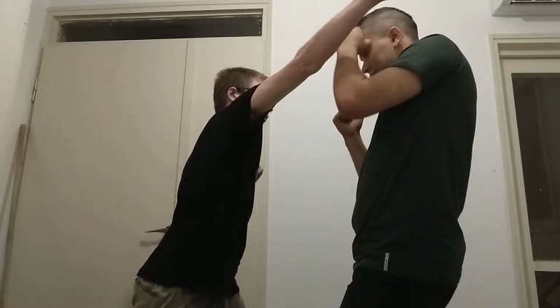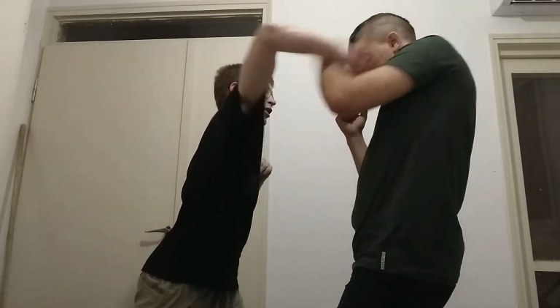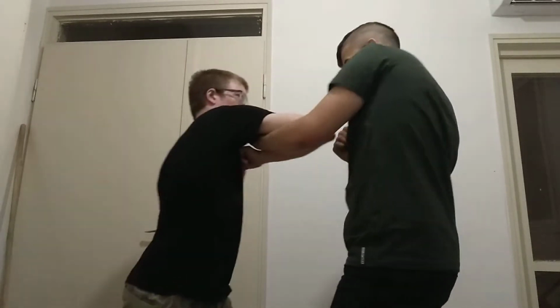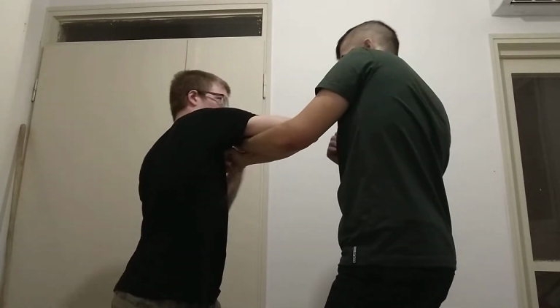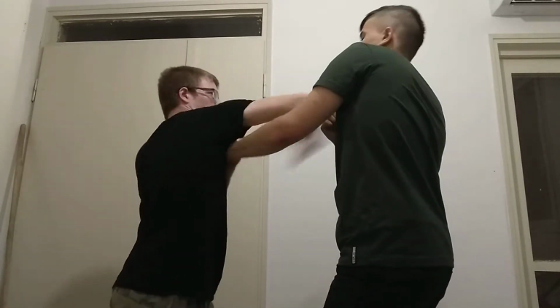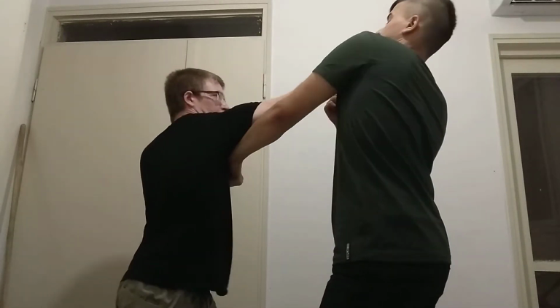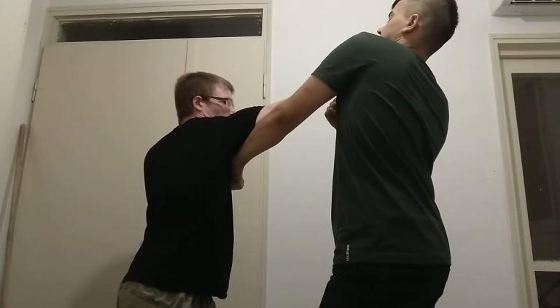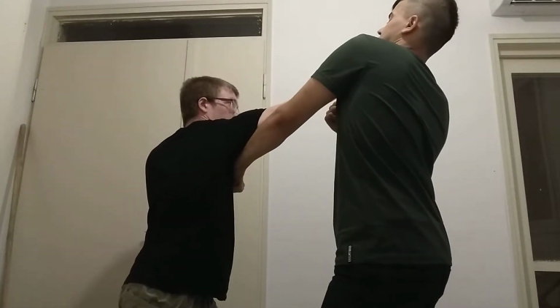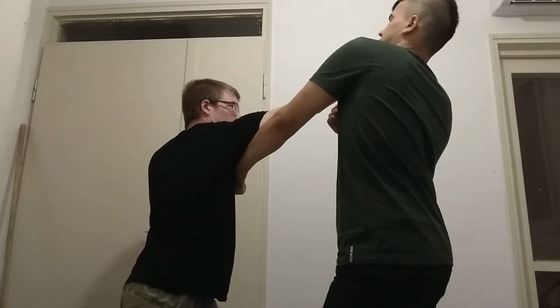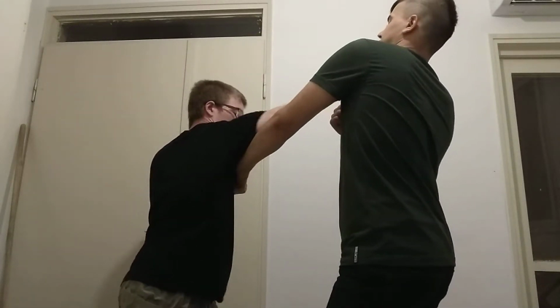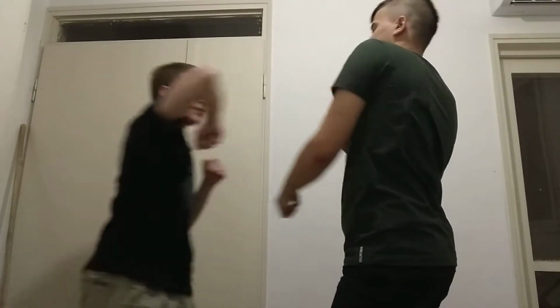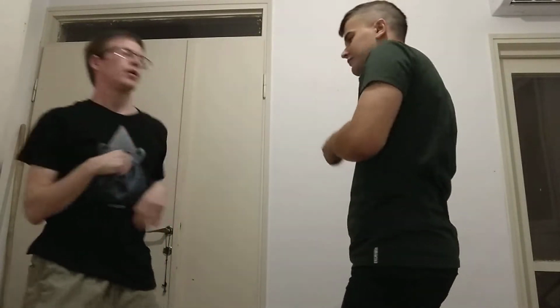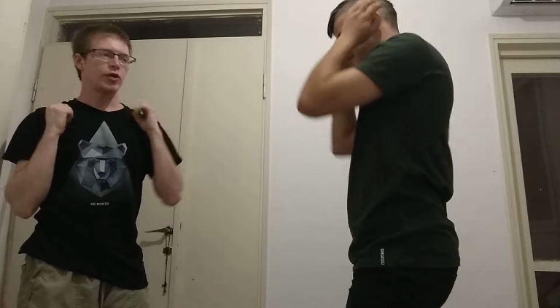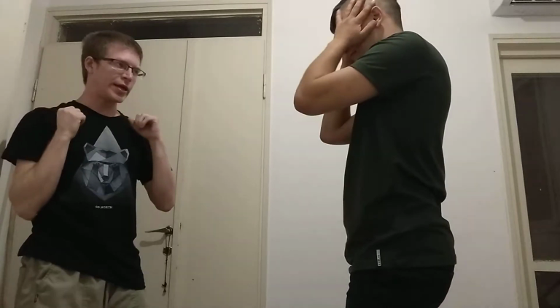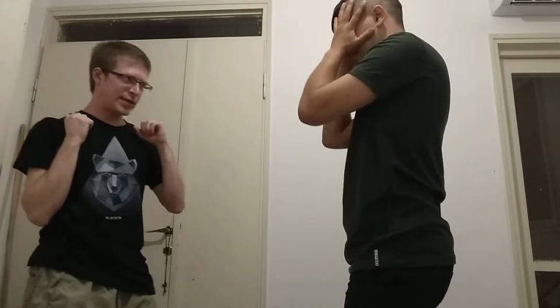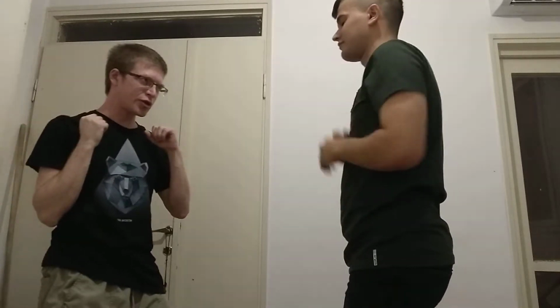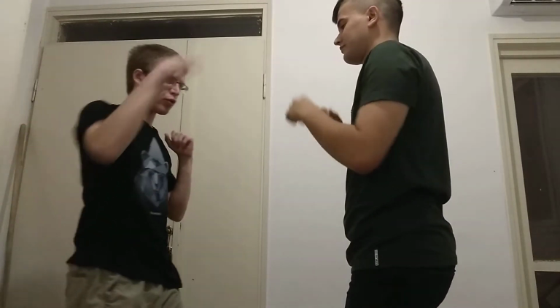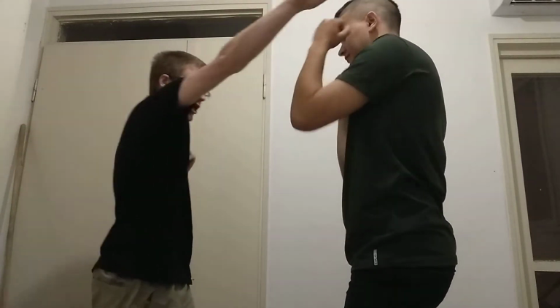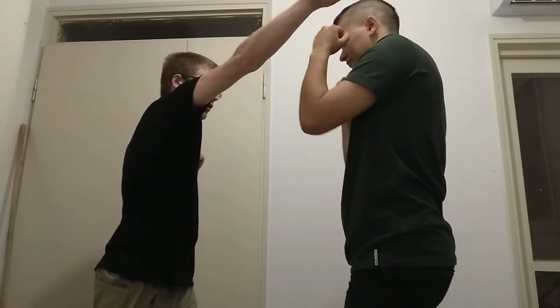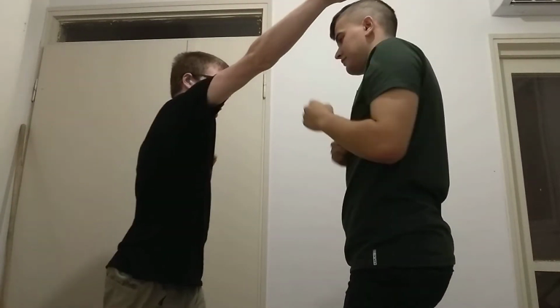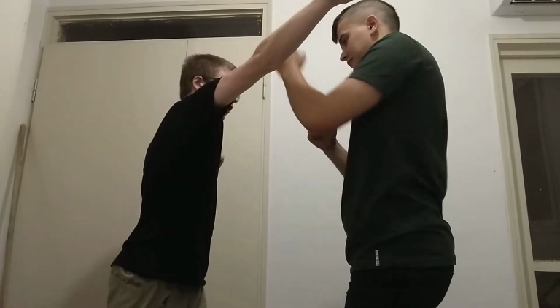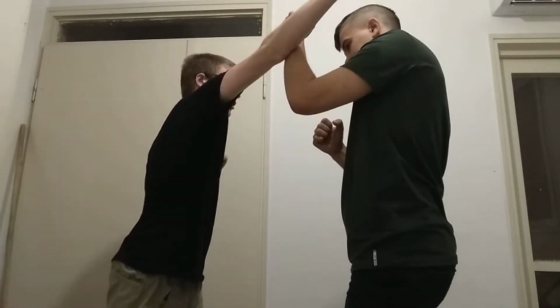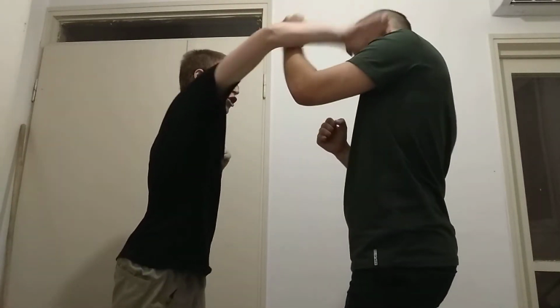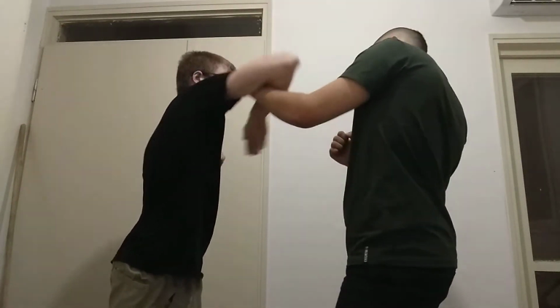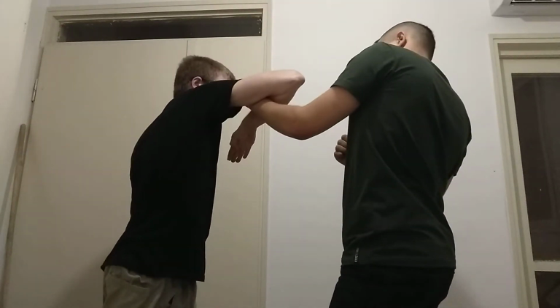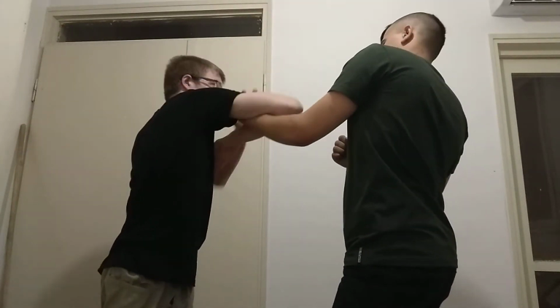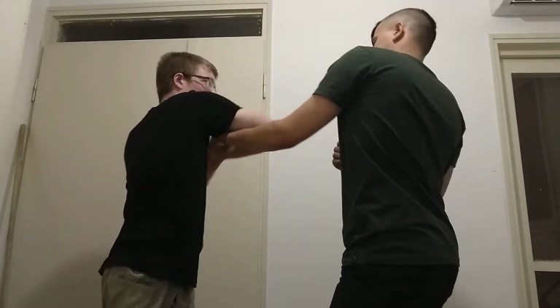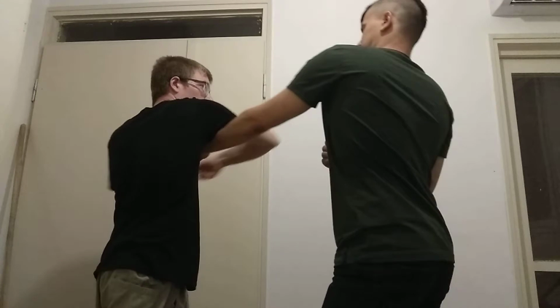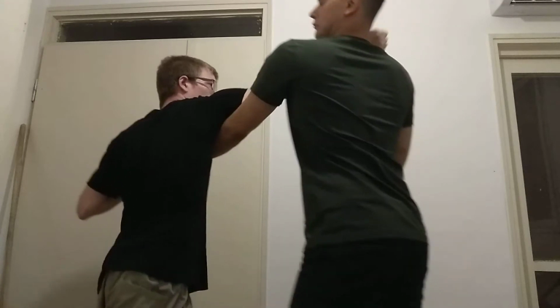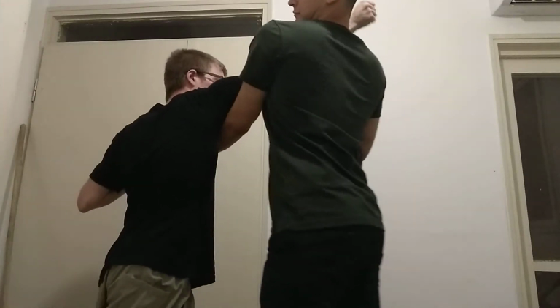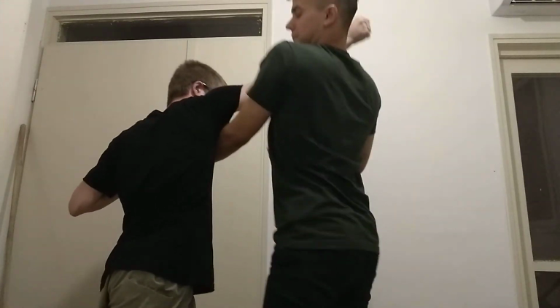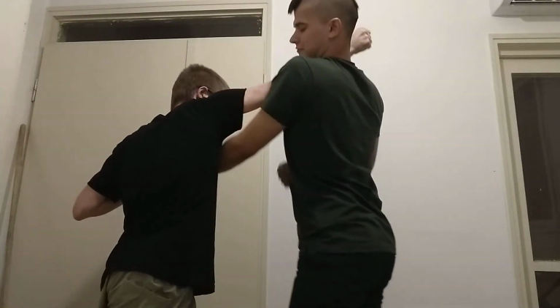Here, here, here. The trick hit is essentially a ridge hand, followed by a chop to the head. And bam.